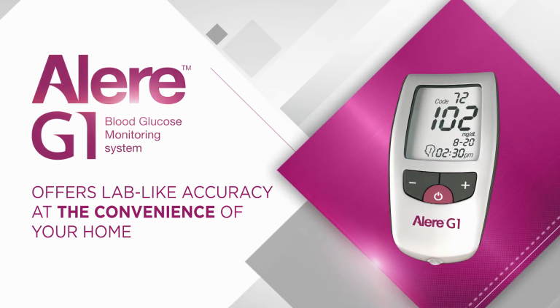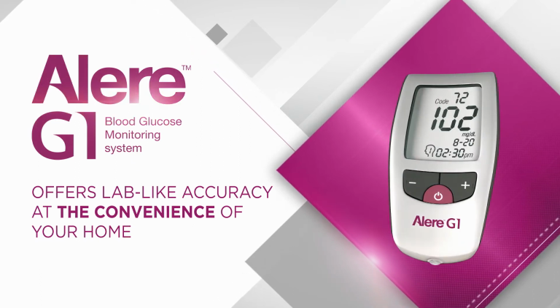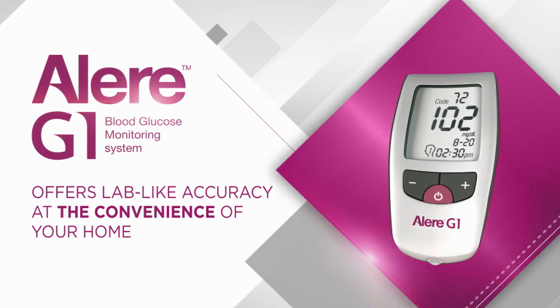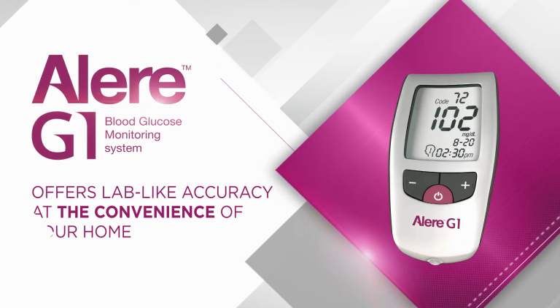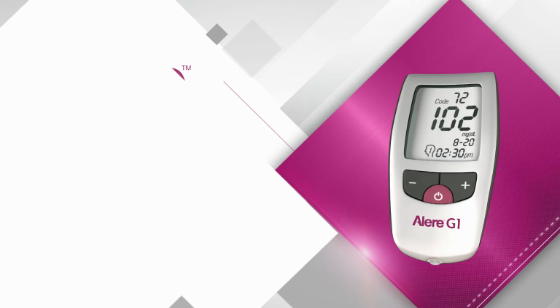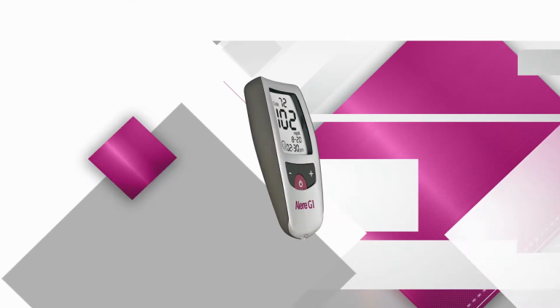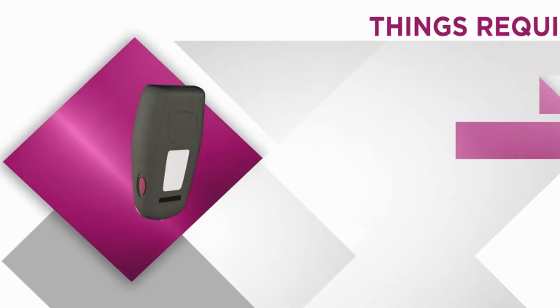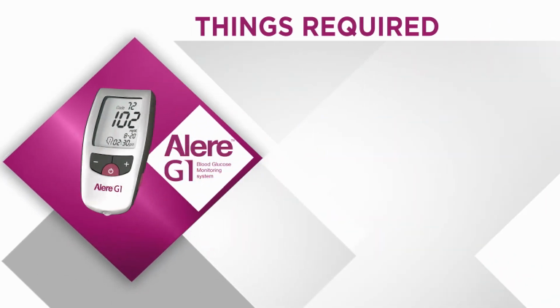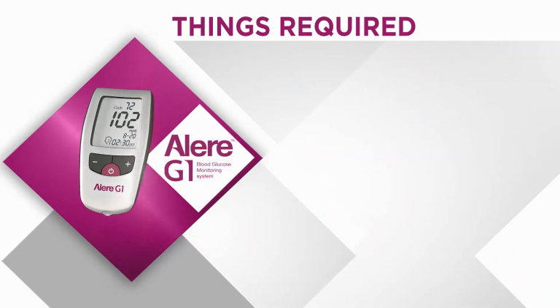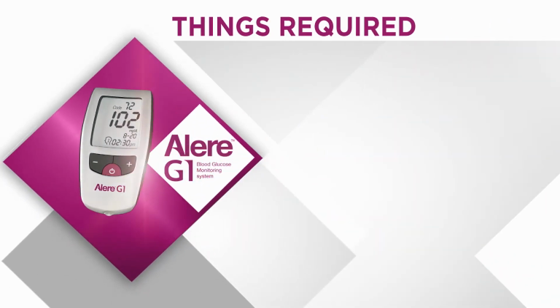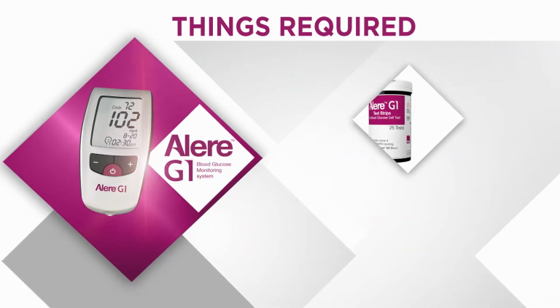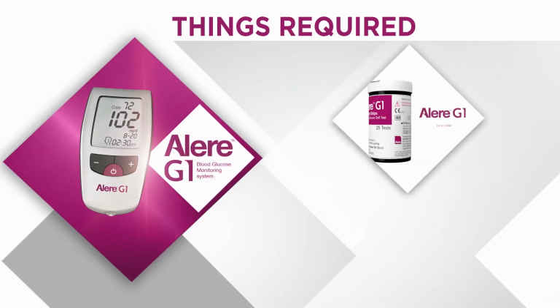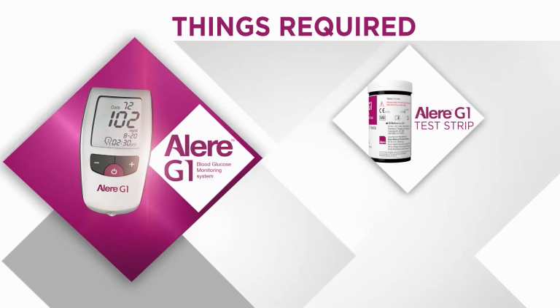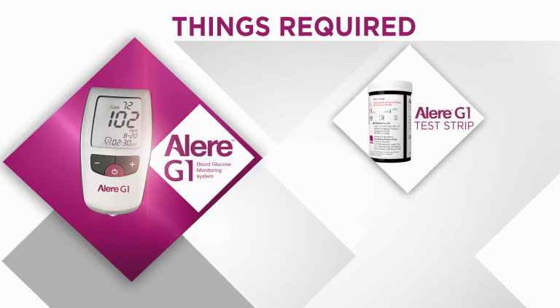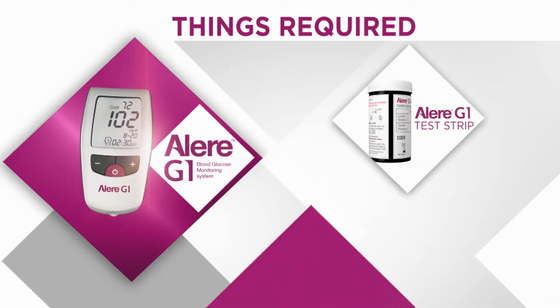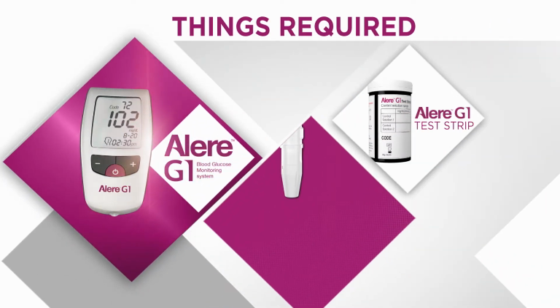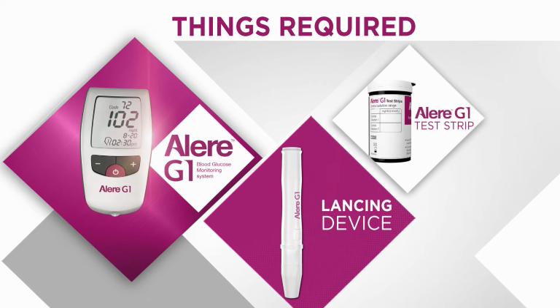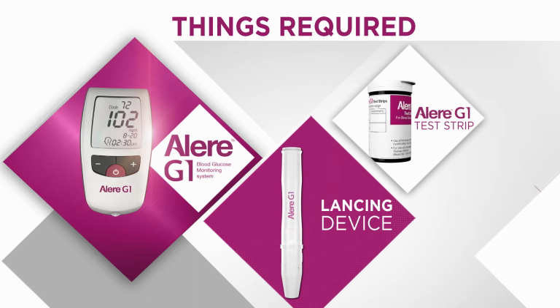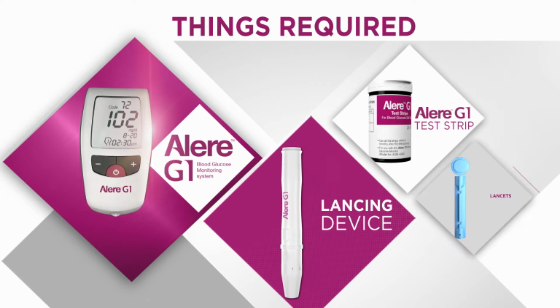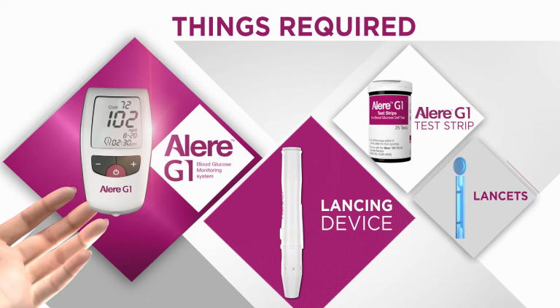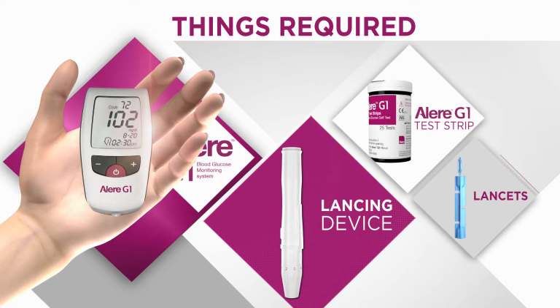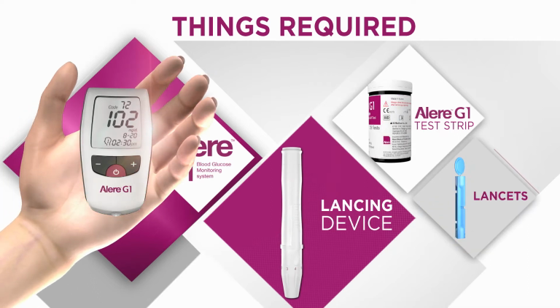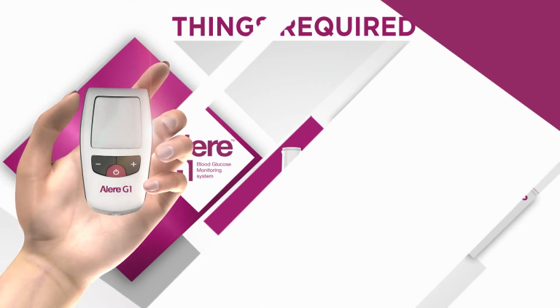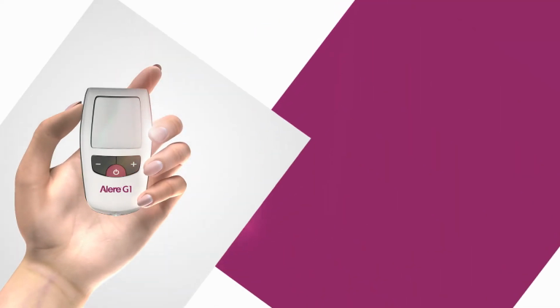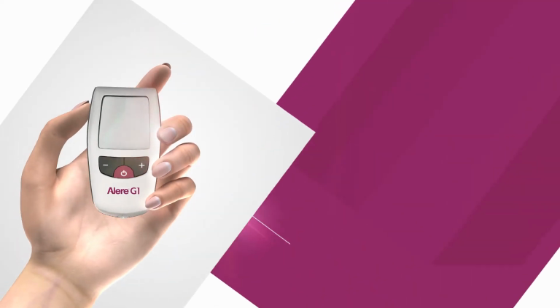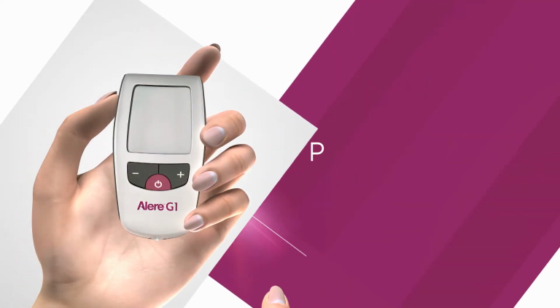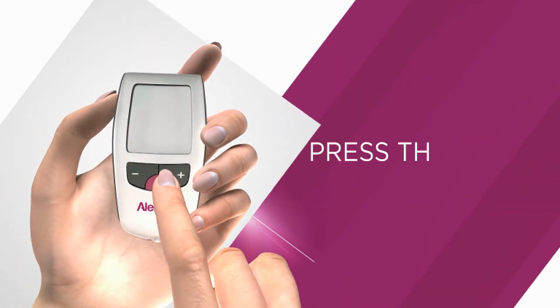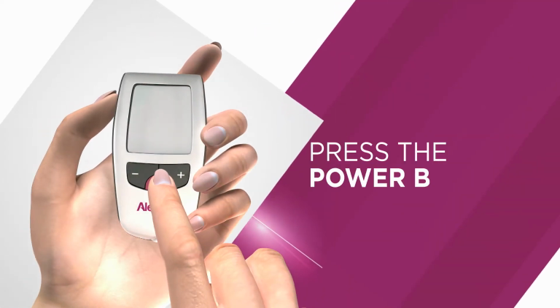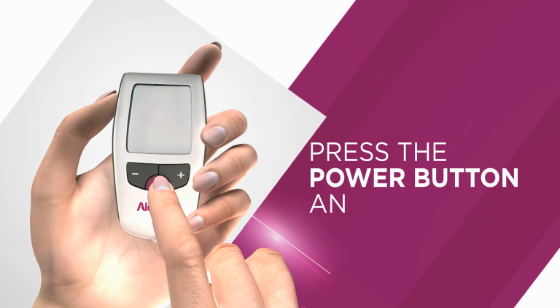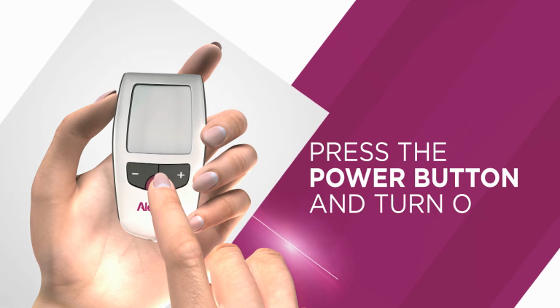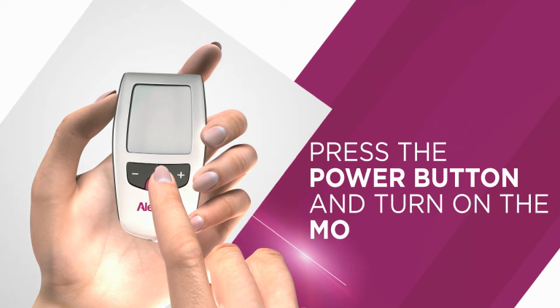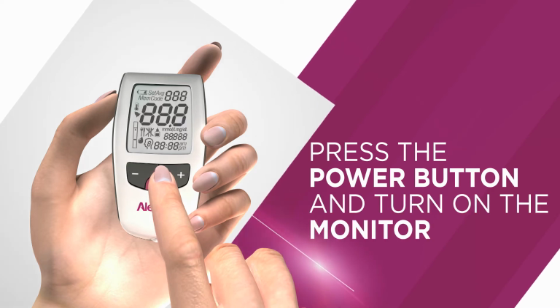You would need the following things: the Allergy One blood glucose monitor, Allergy One test strips, a lancing device, and lancets. Pick up your Allergy One glucometer and press the power button in the center to turn it on.